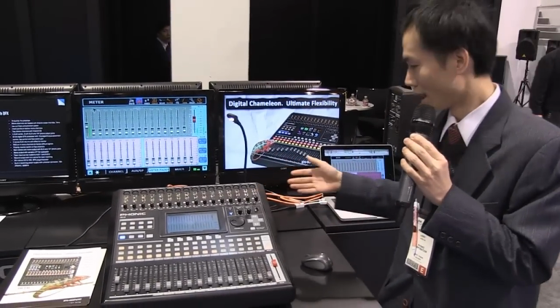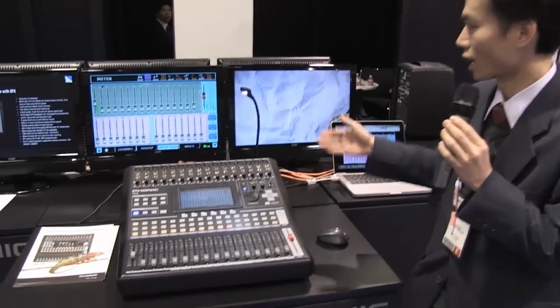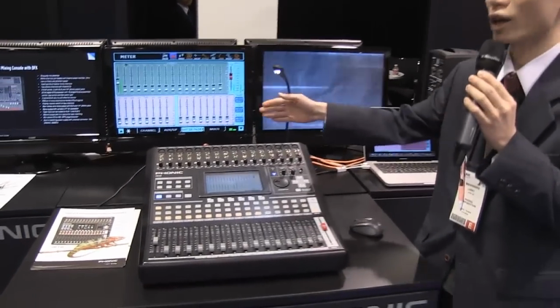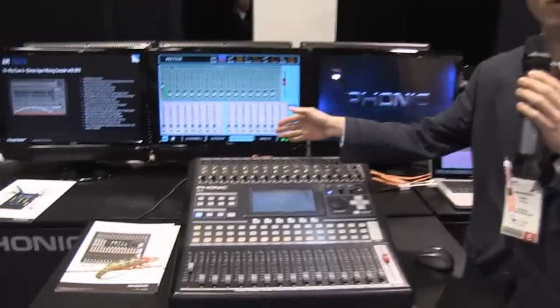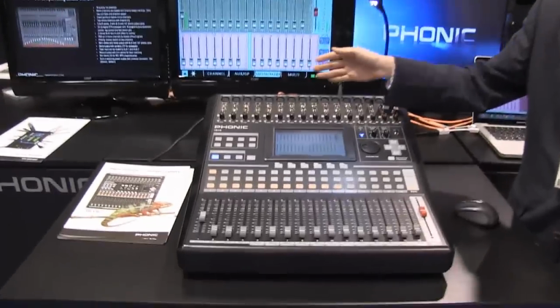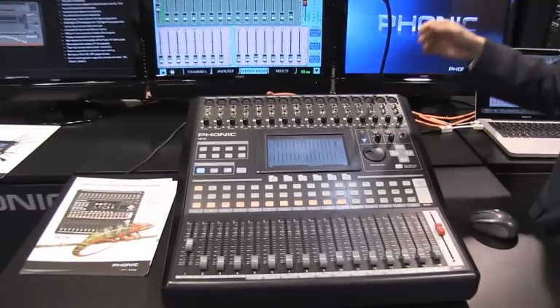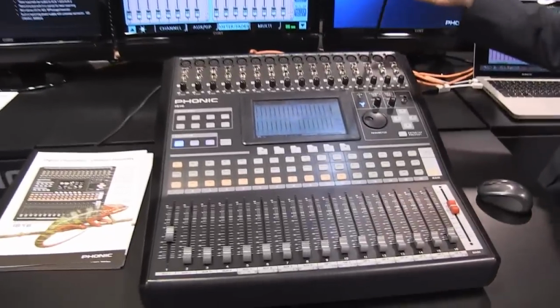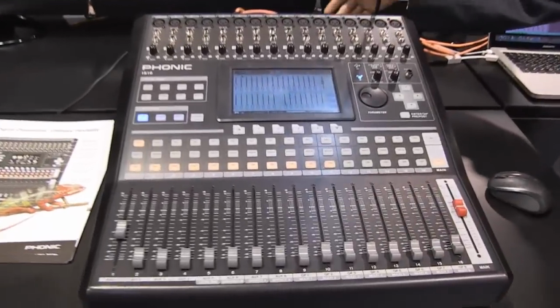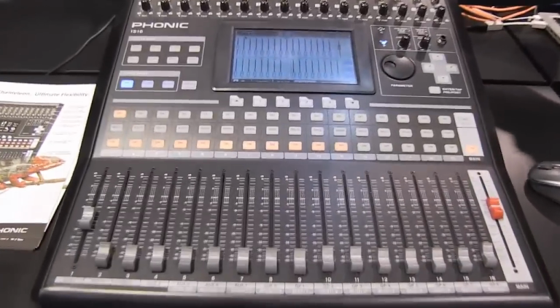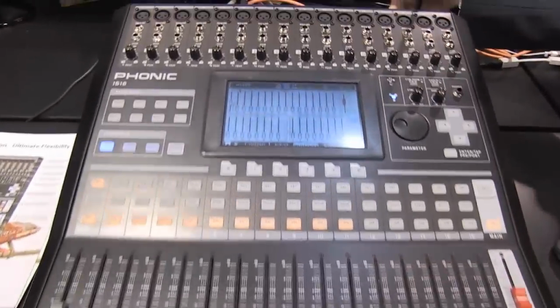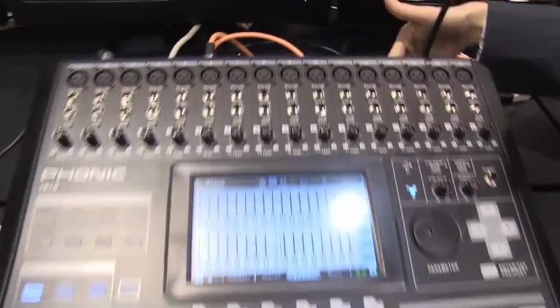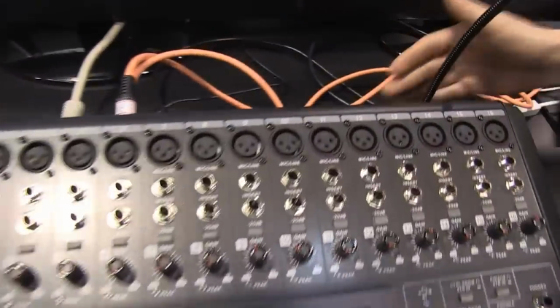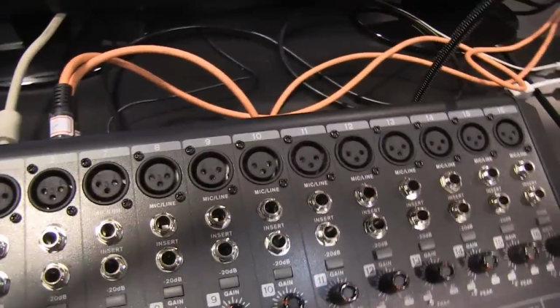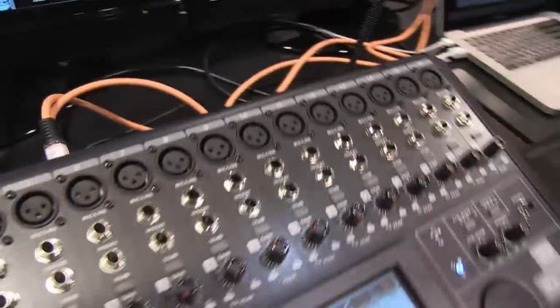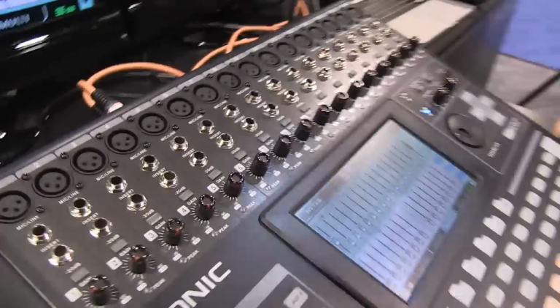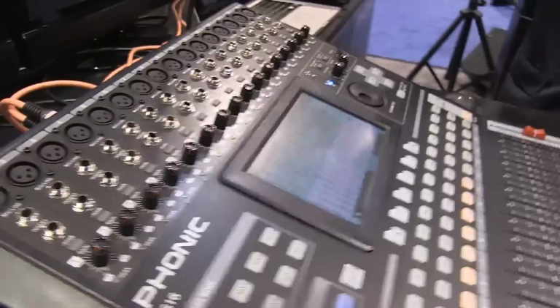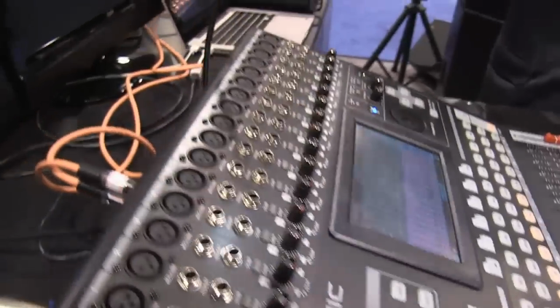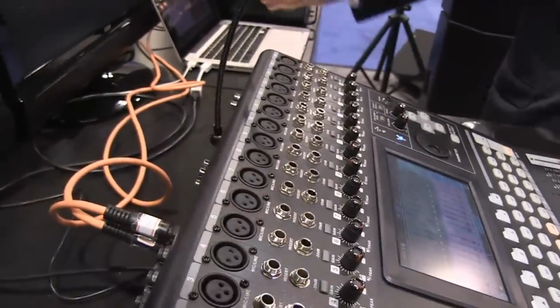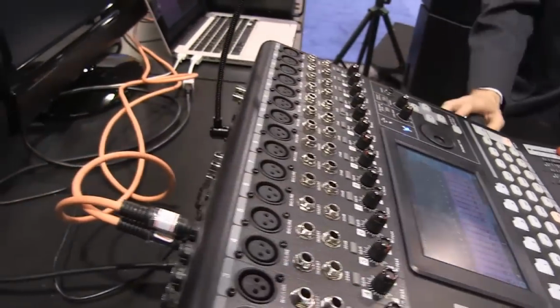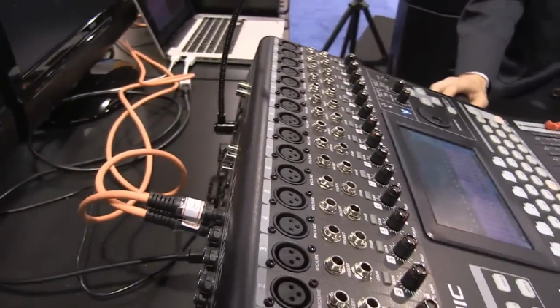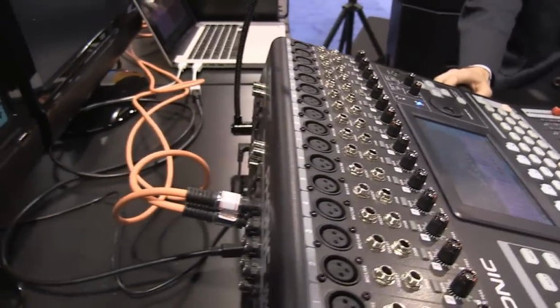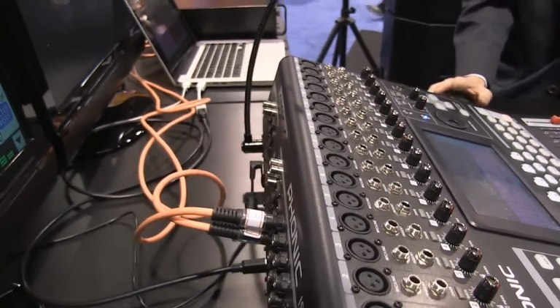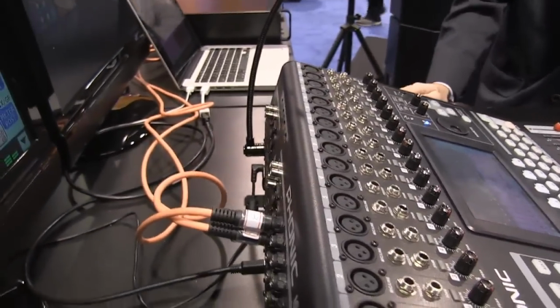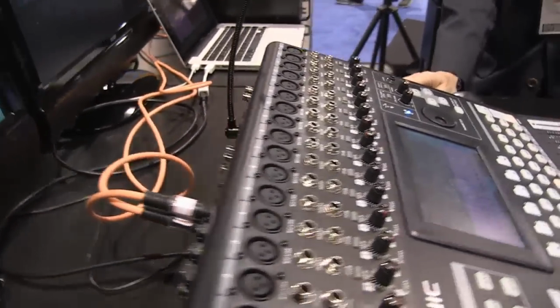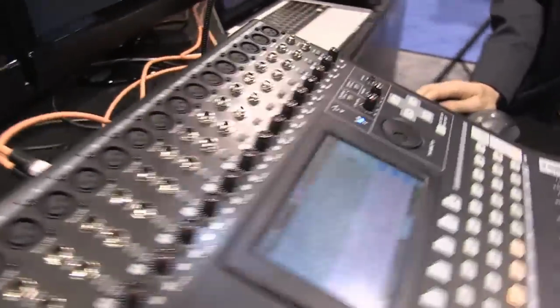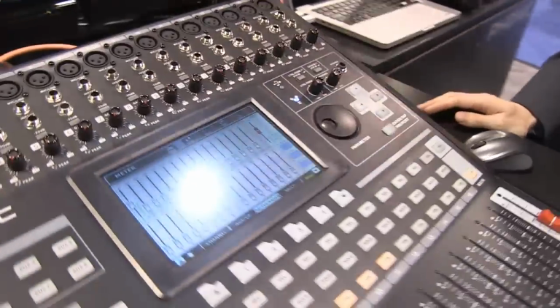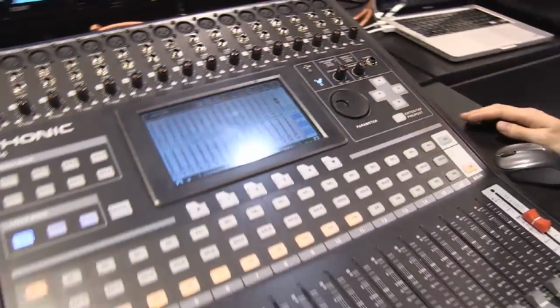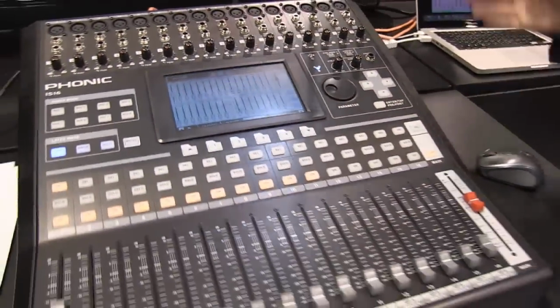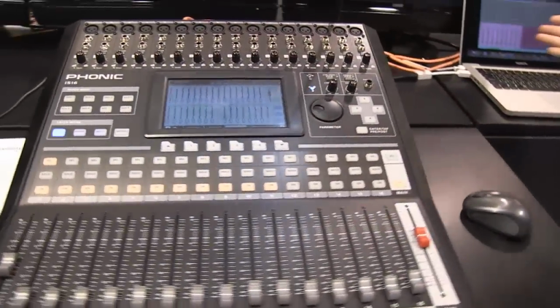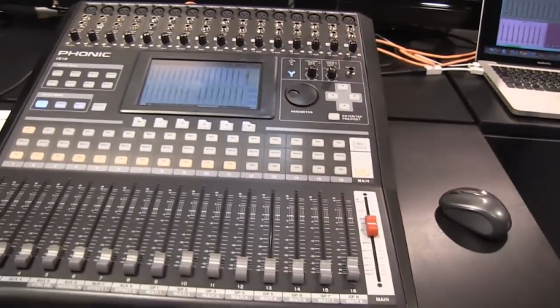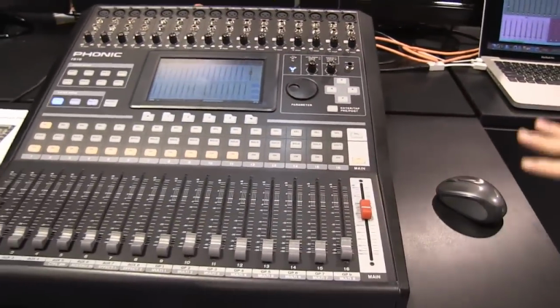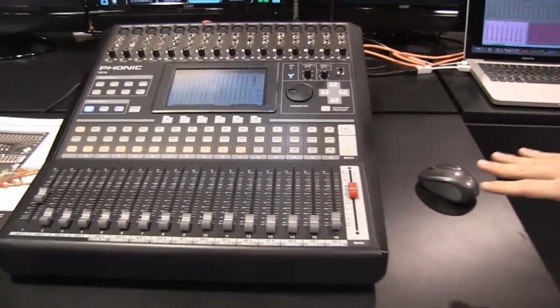It's got a VGA output and also a Wi-Fi connection, so you can basically see your remote control here on the software. It supports HTML5, compatible with any browser on the existing market.